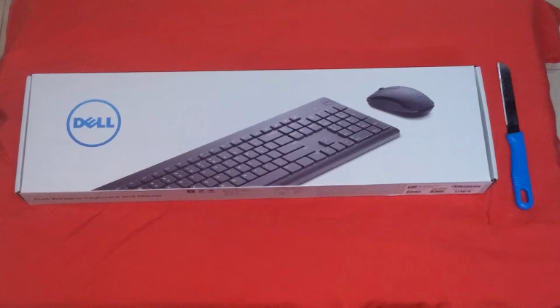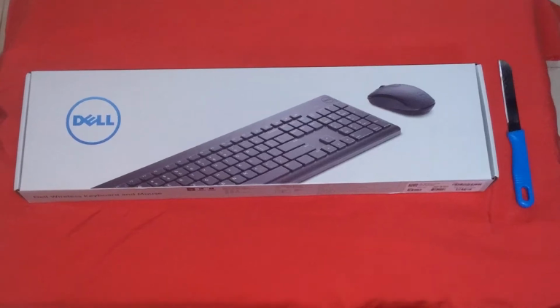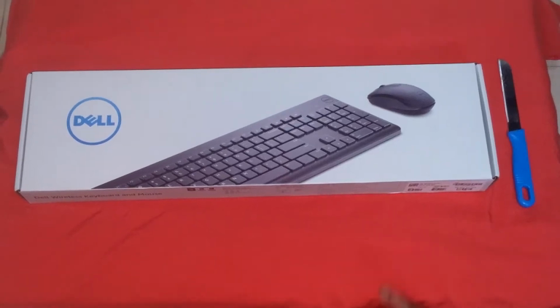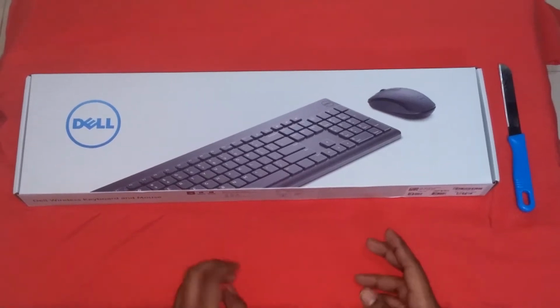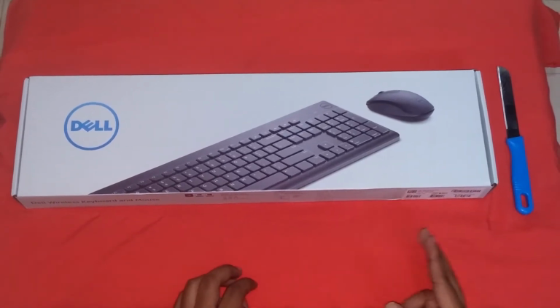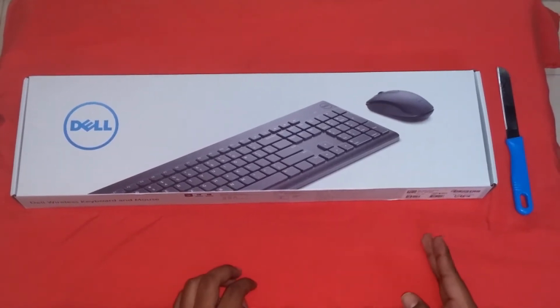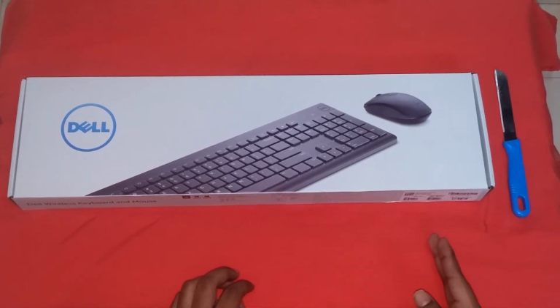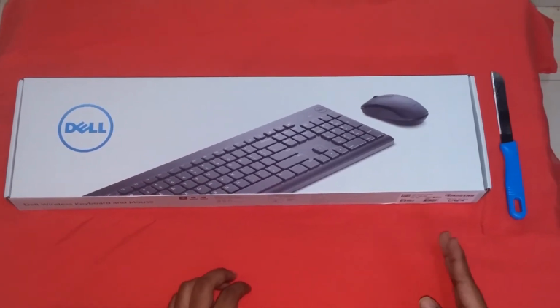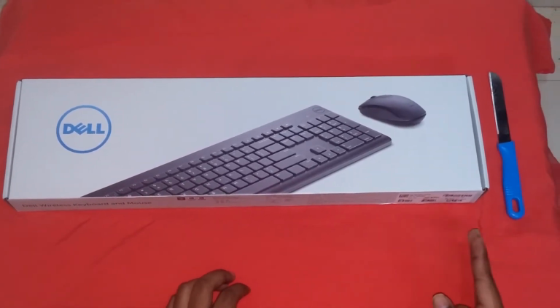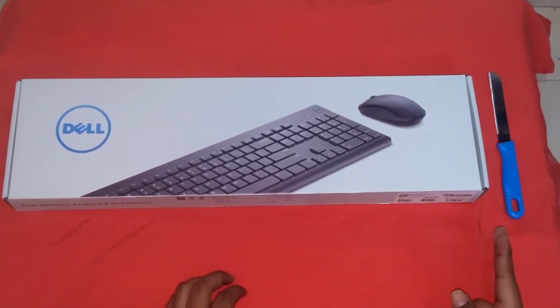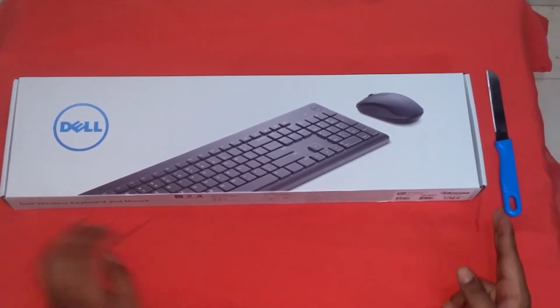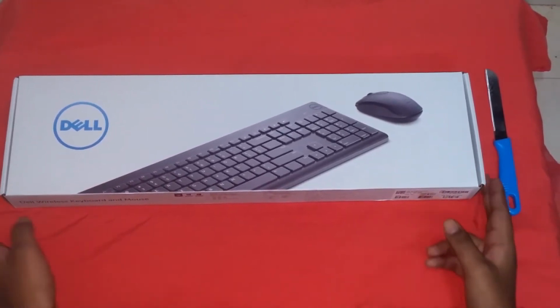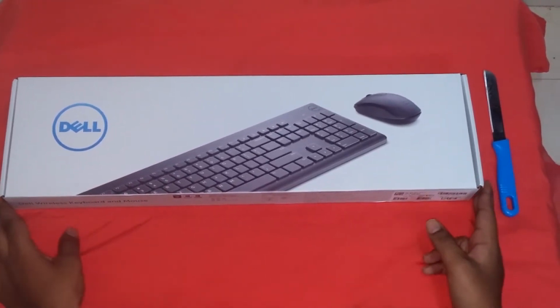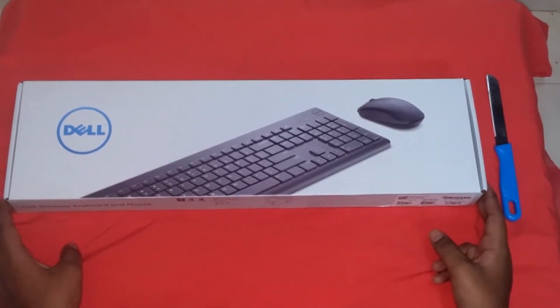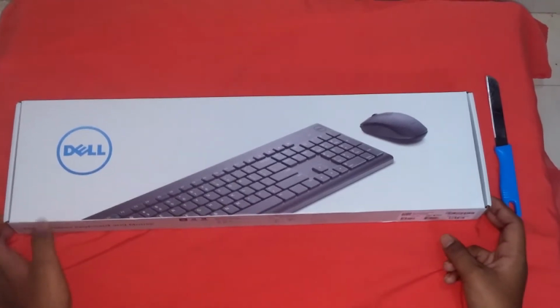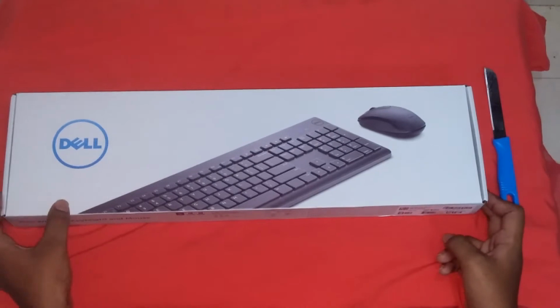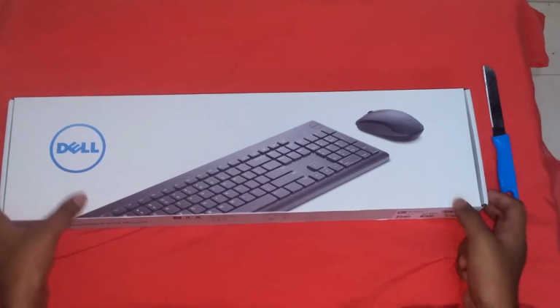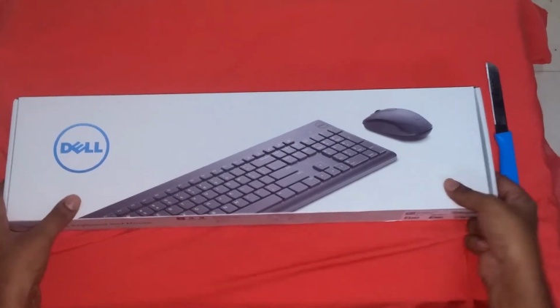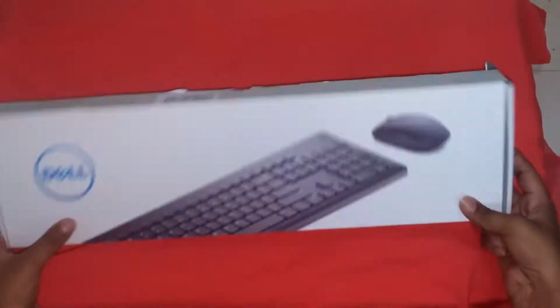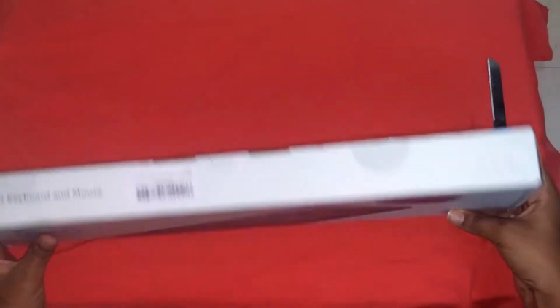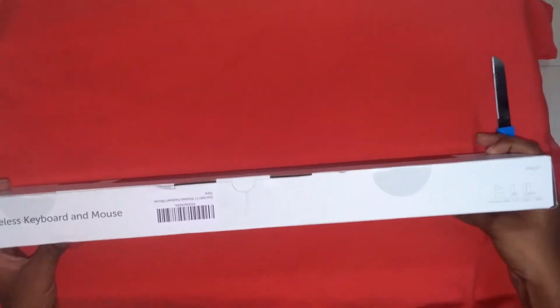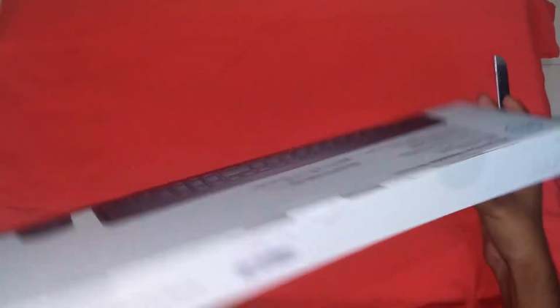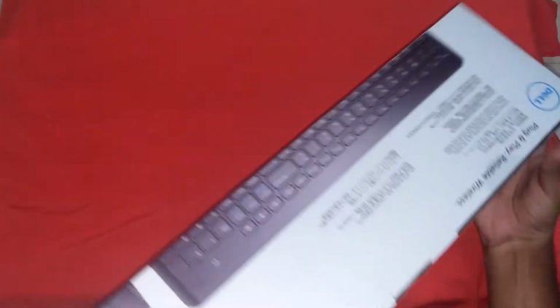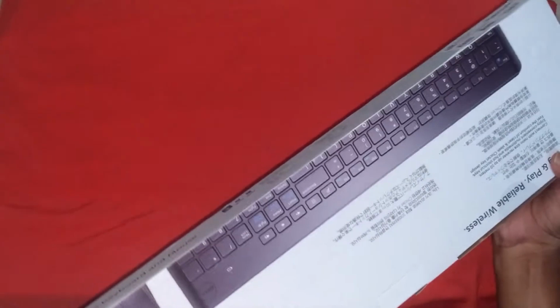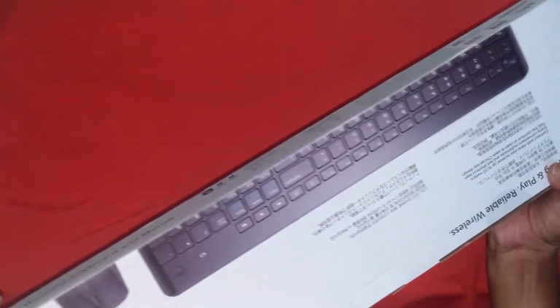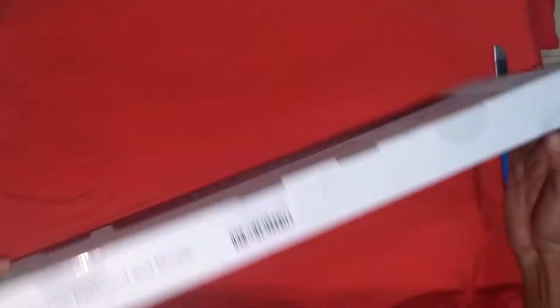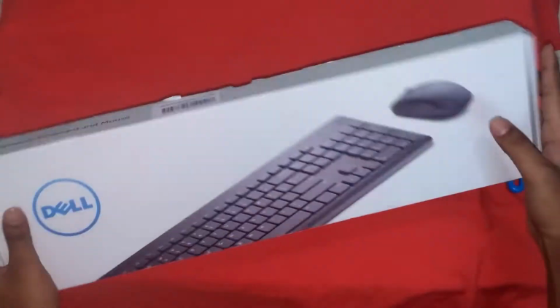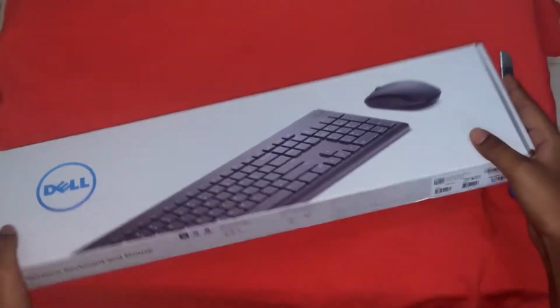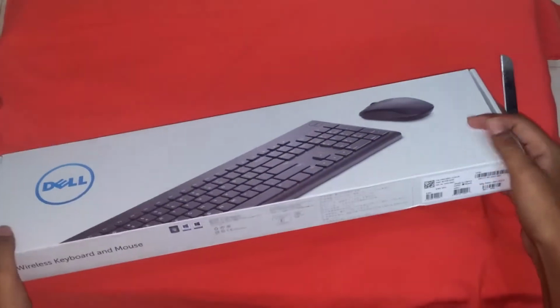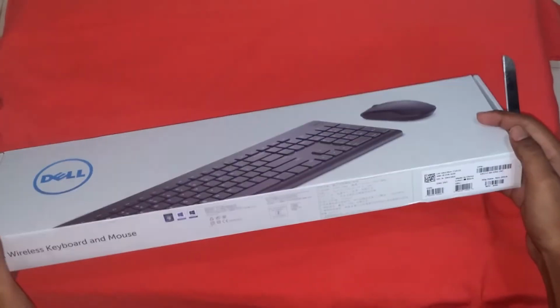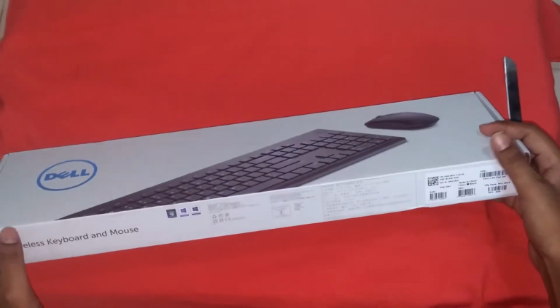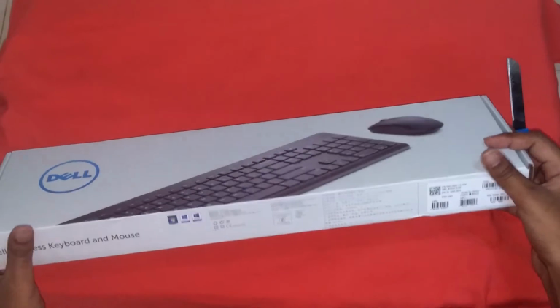The unboxing of Dell wireless keyboard and mouse combo. The package feels a bit heavy.